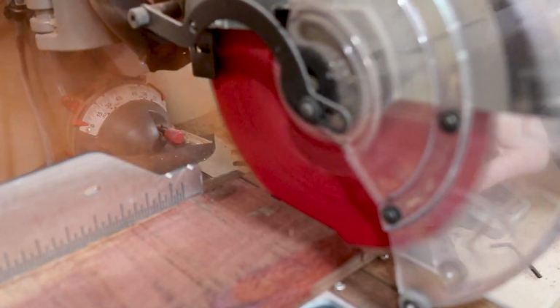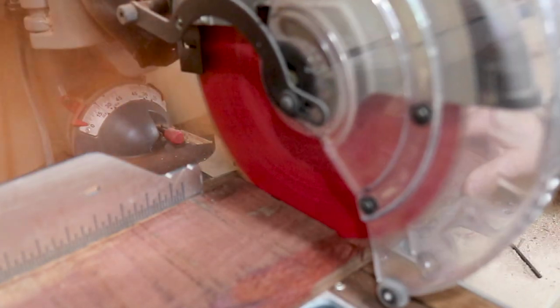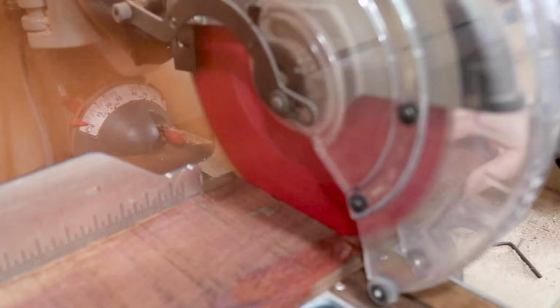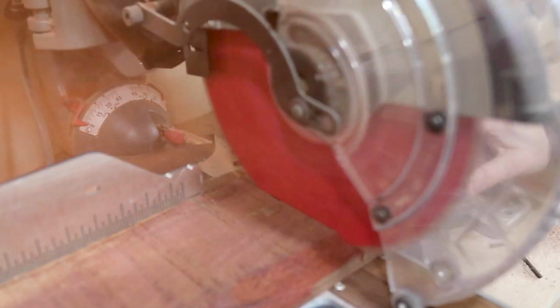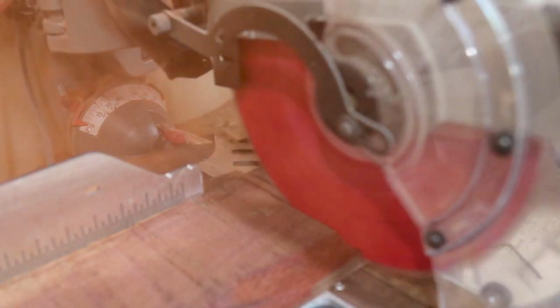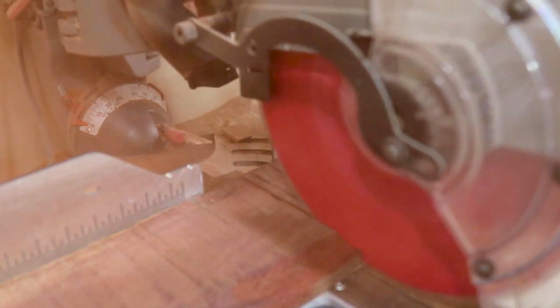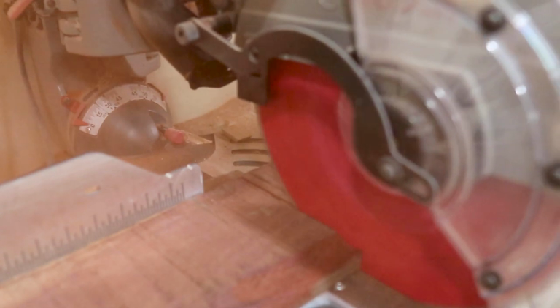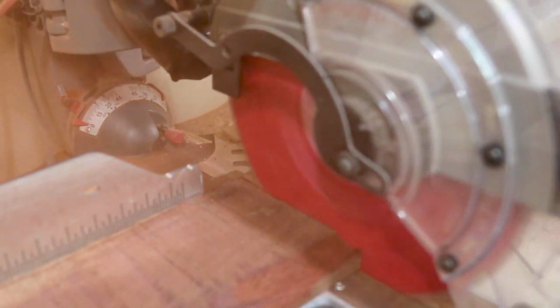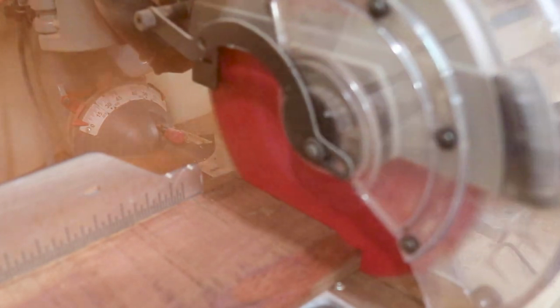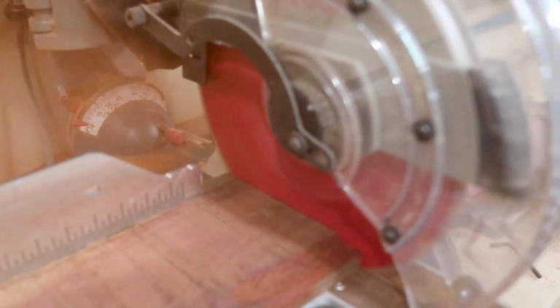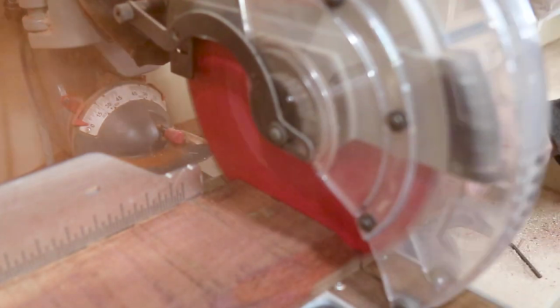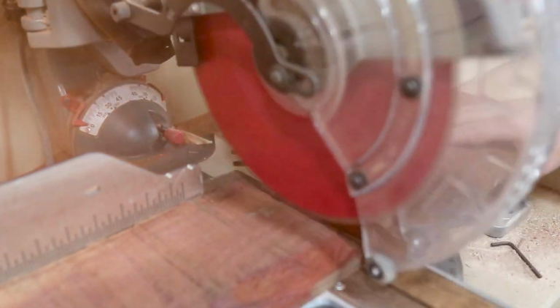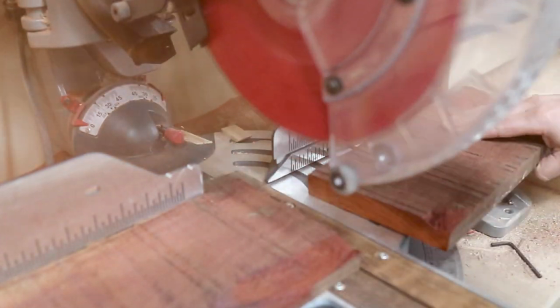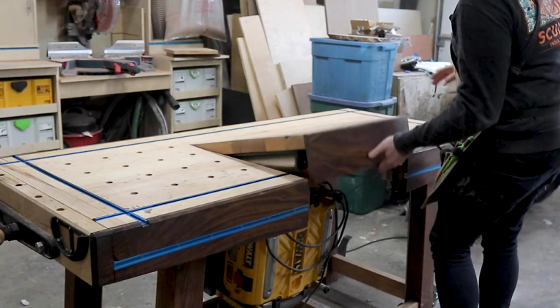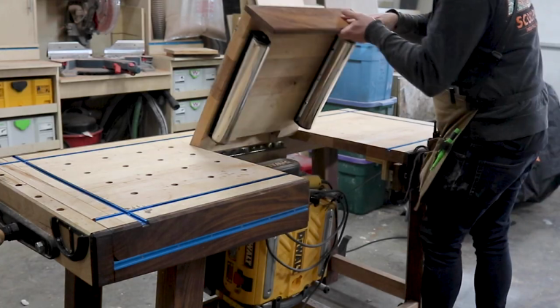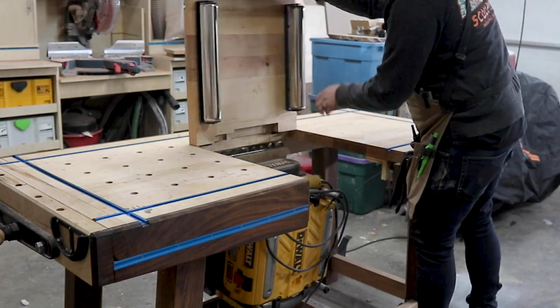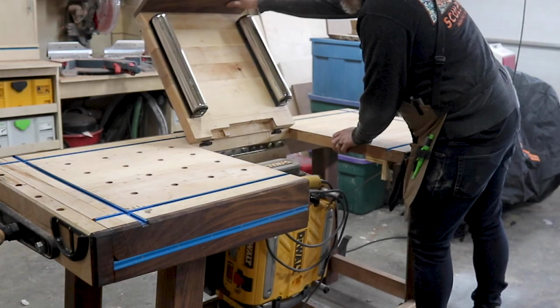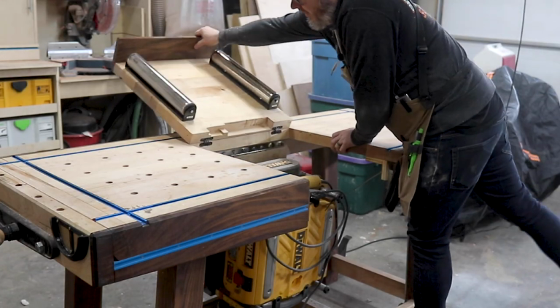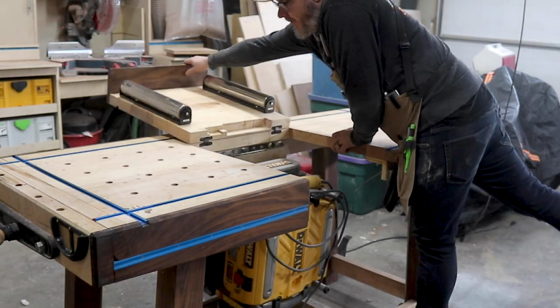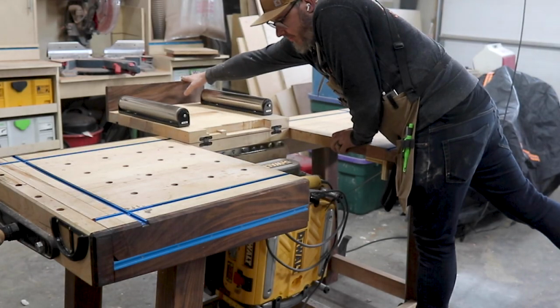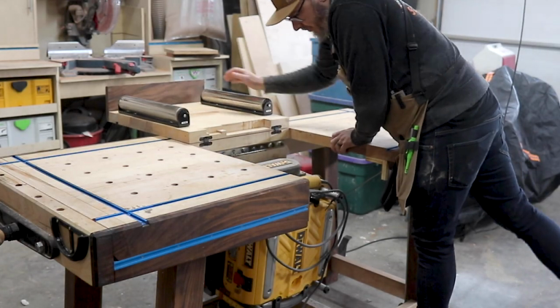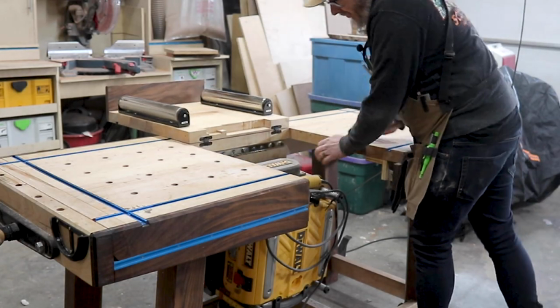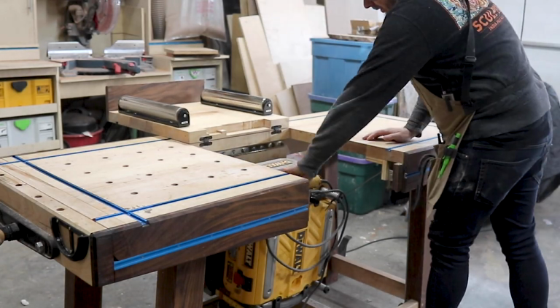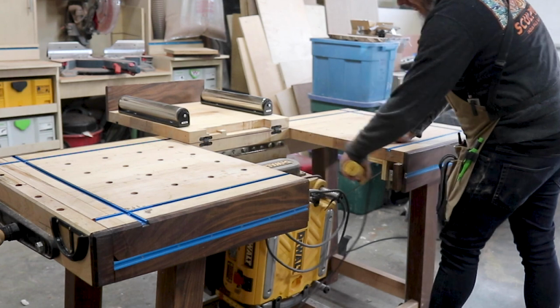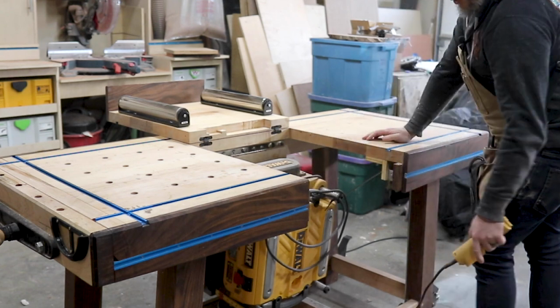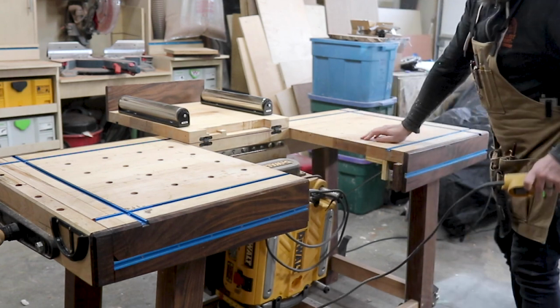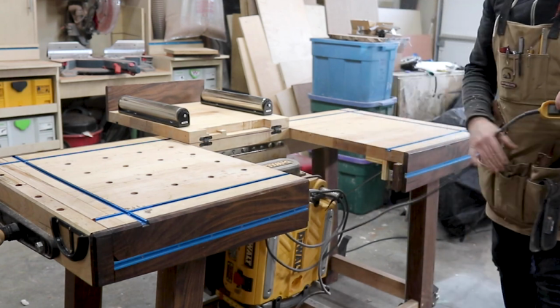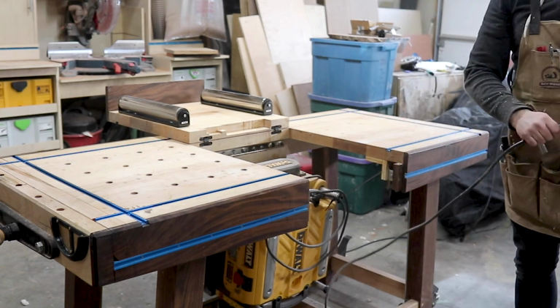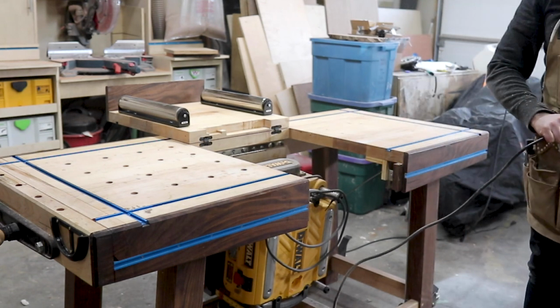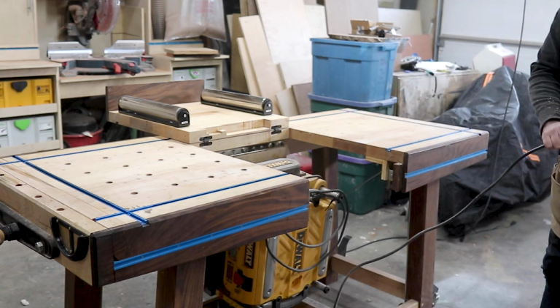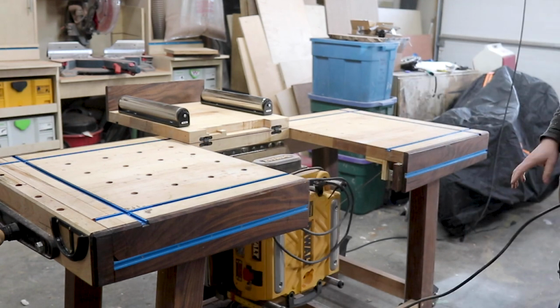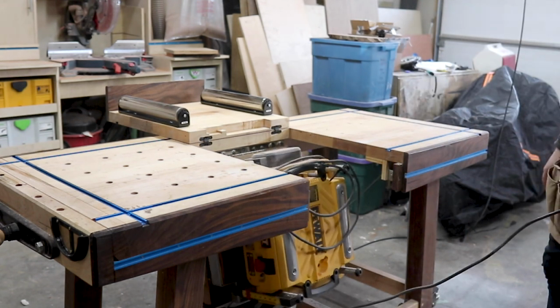Let me run you through the list. This cutting board is going to have padauk, walnut, maple, ash, and sapele — however you pronounce that.